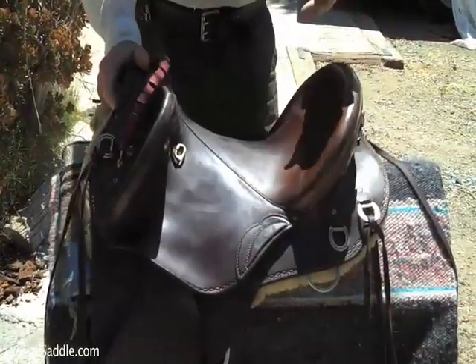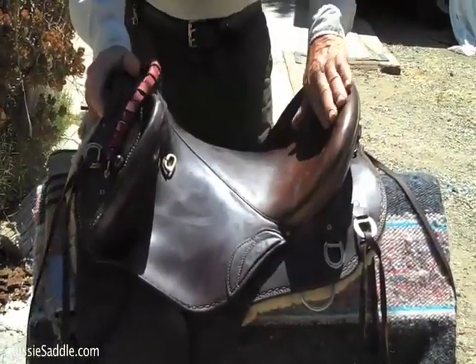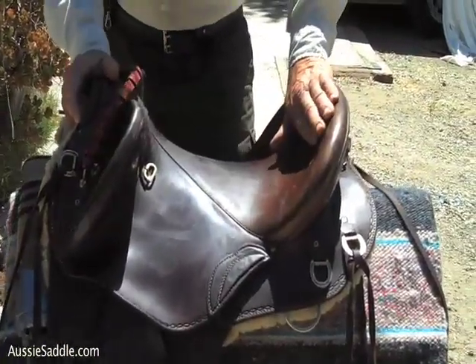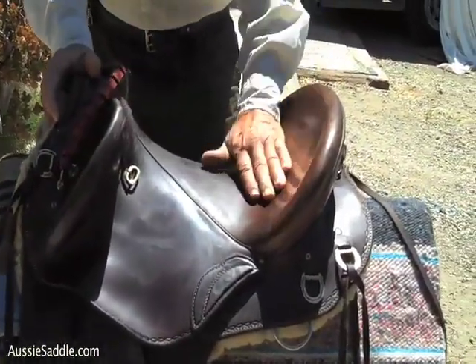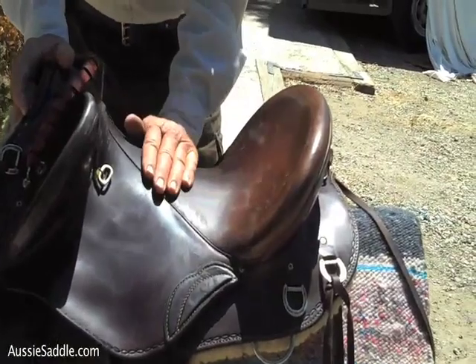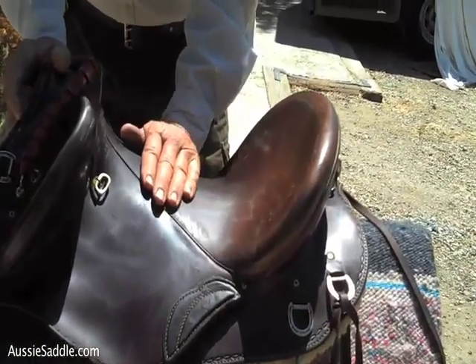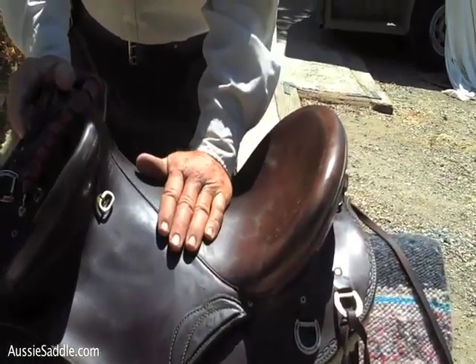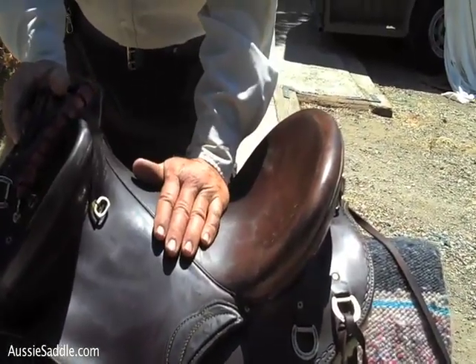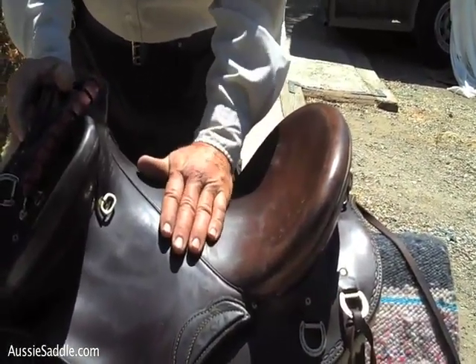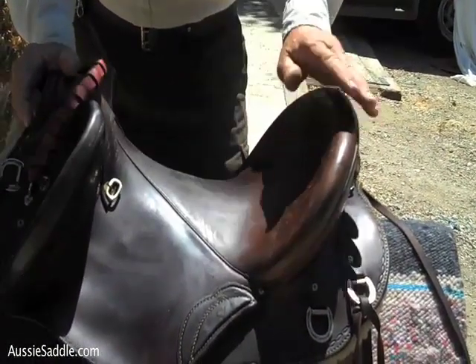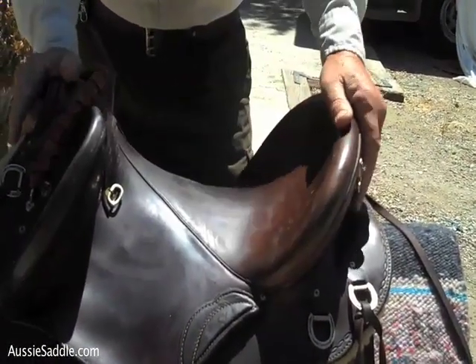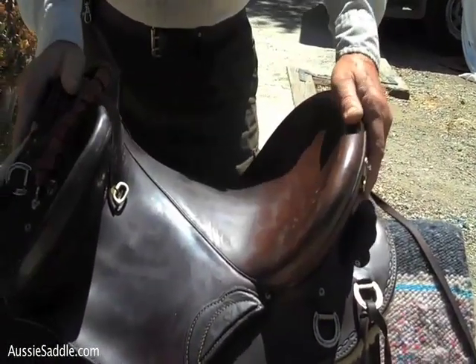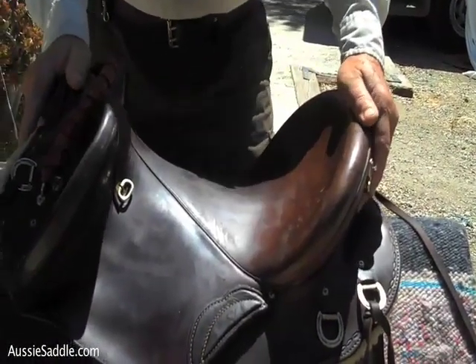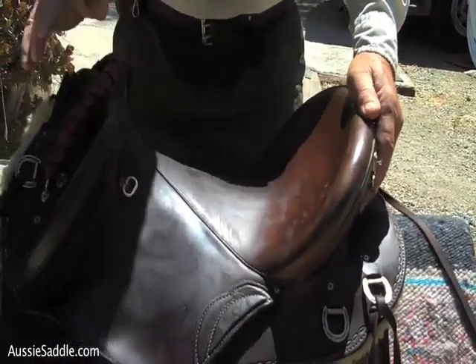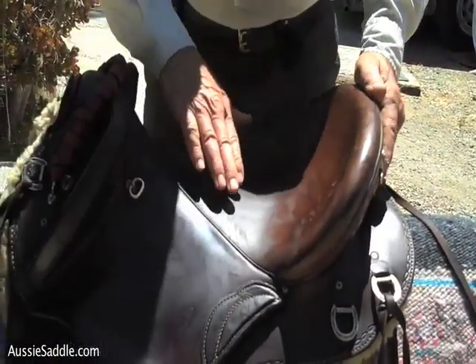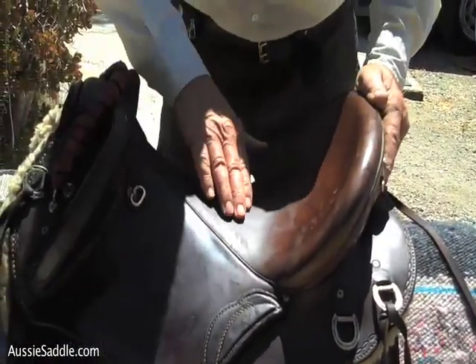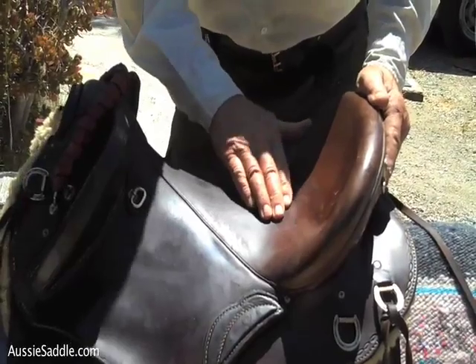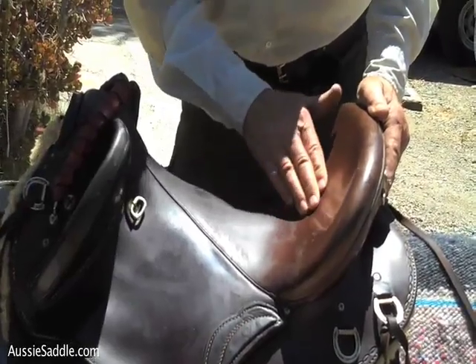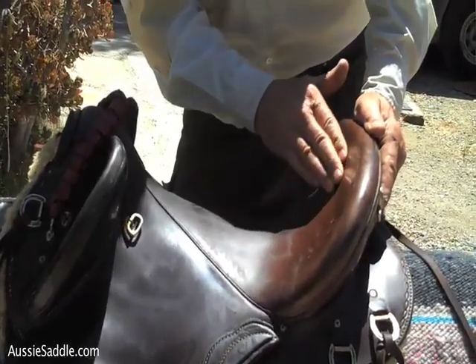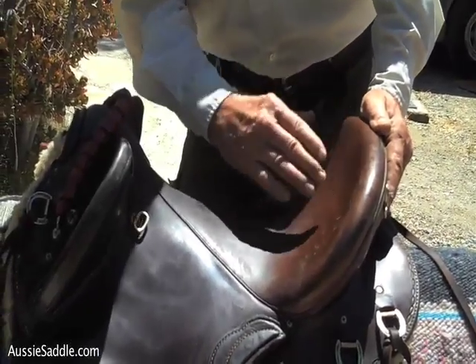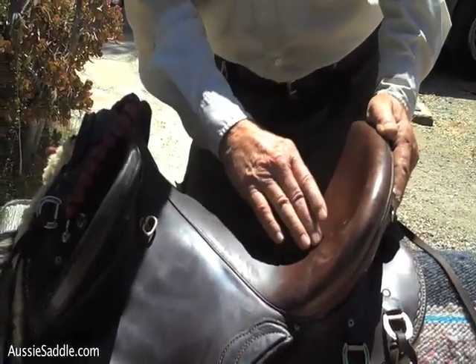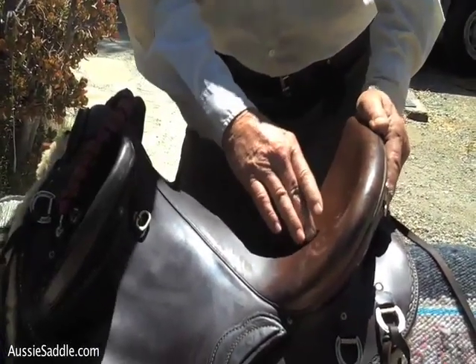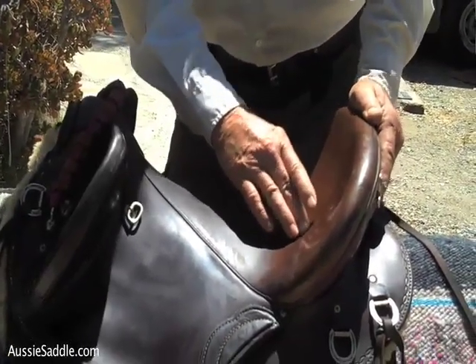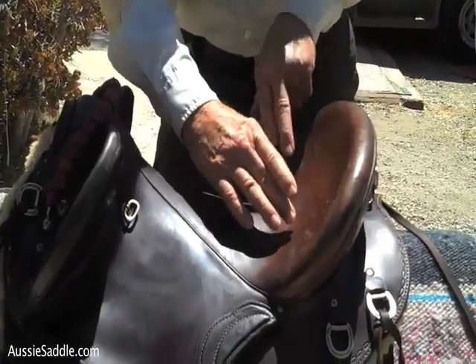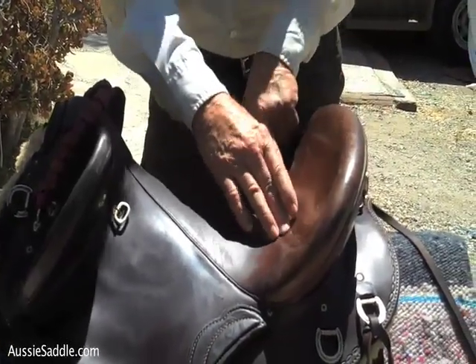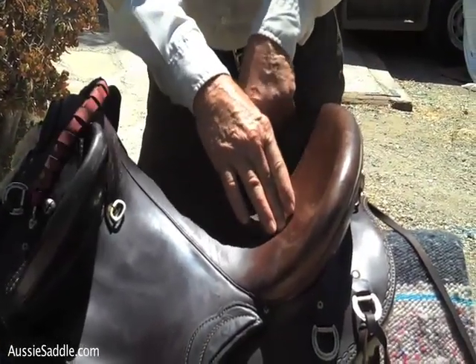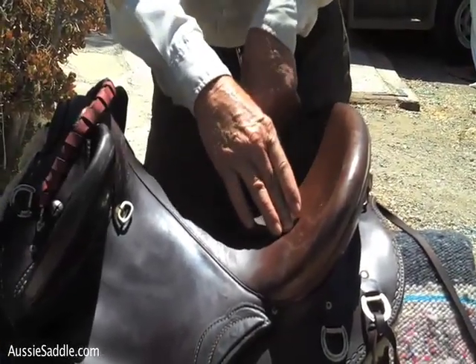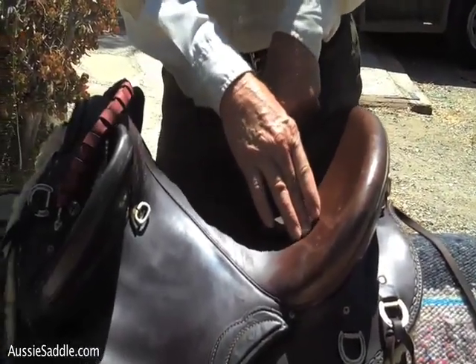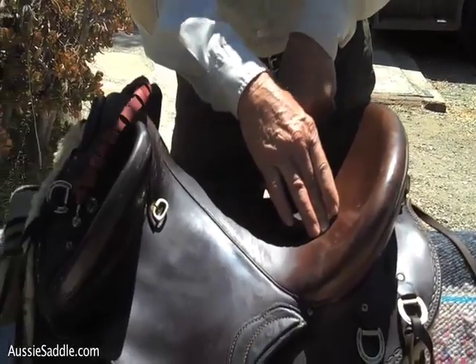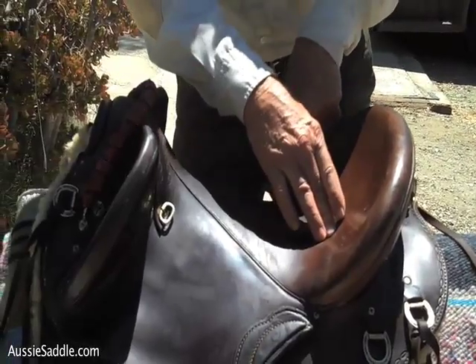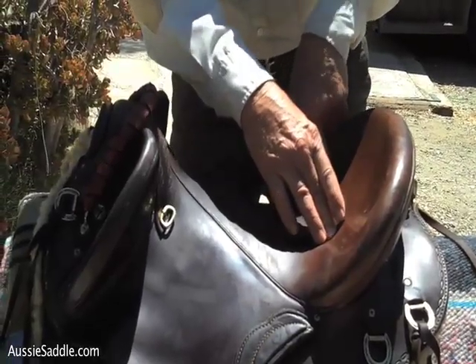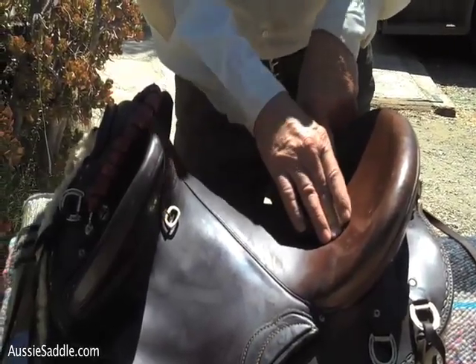You'll notice it has a very deep seat. This is a southern cross pulley, it's got a five inch dip in the cantle, and this is a web suspended seat under here. There's nothing hard here — the bones of your backside are in a hammock, they don't burn.